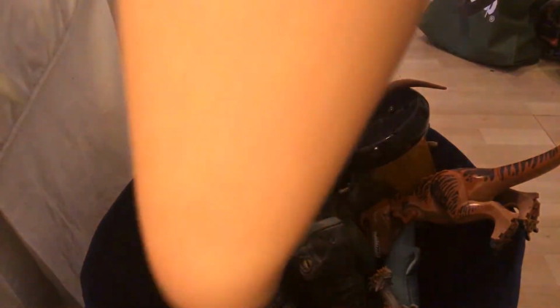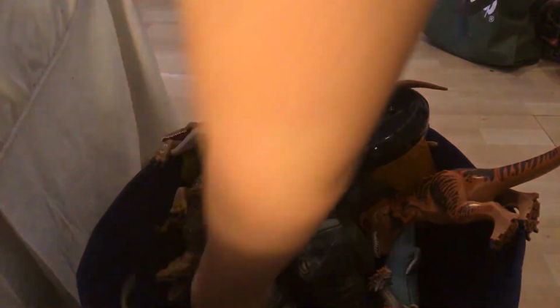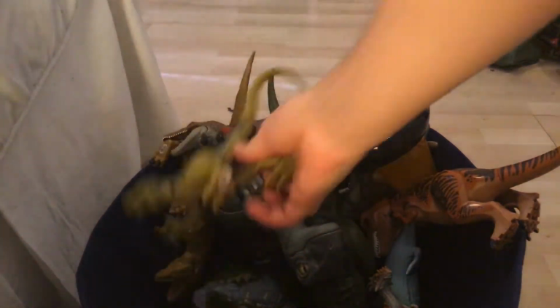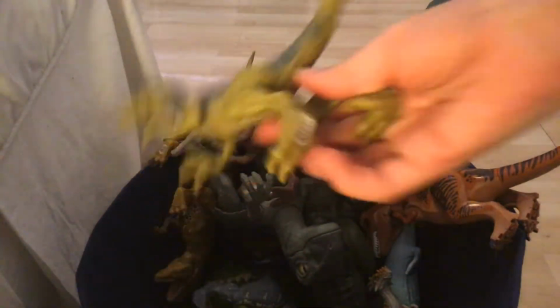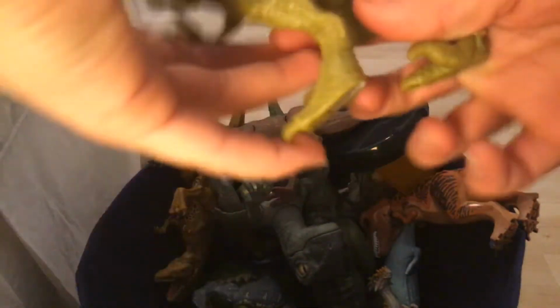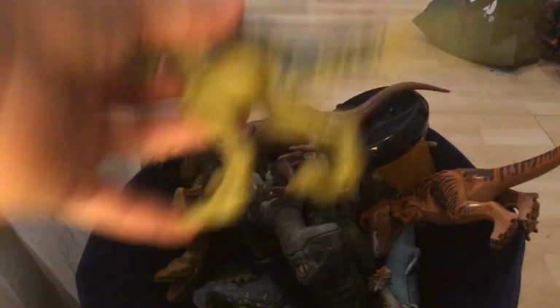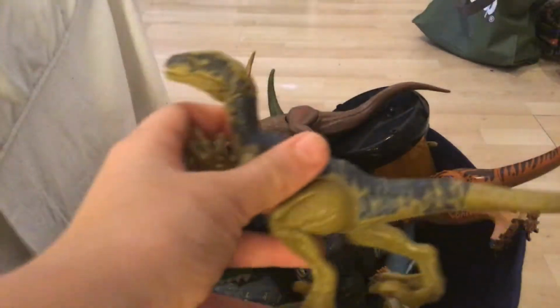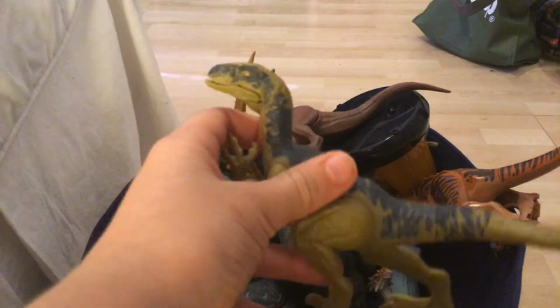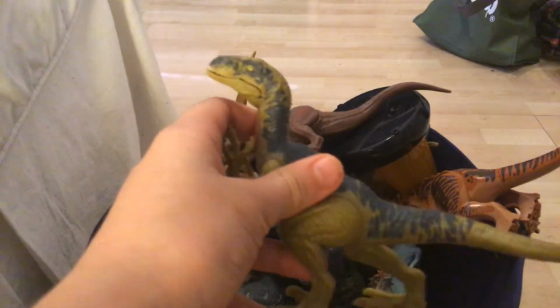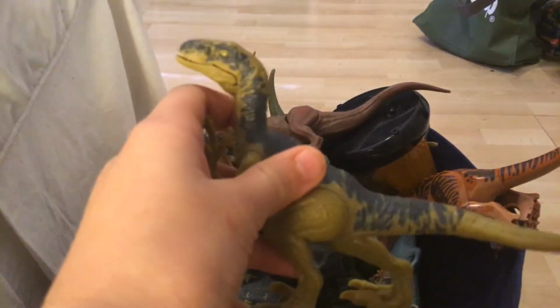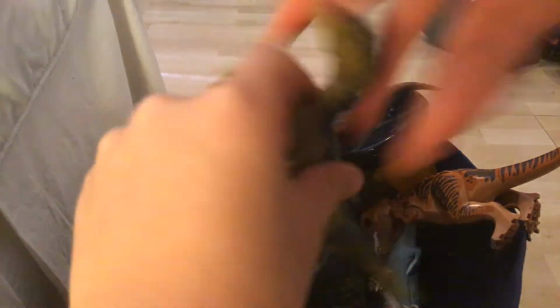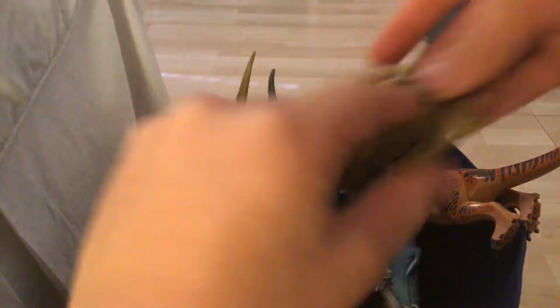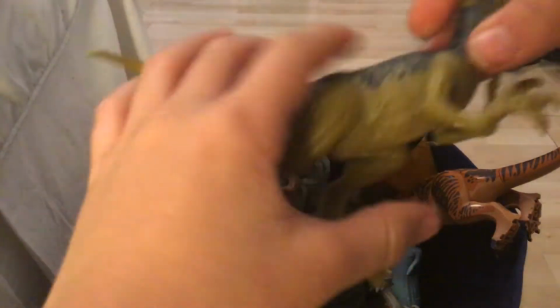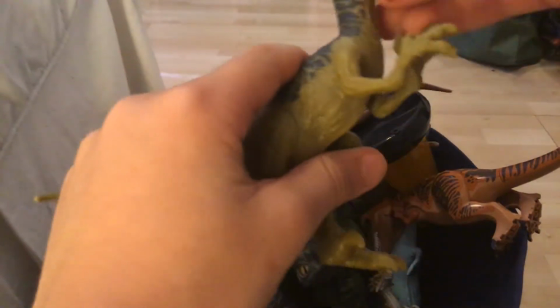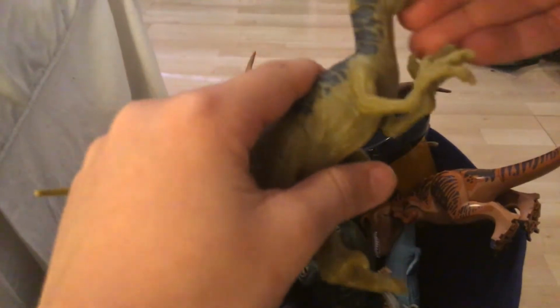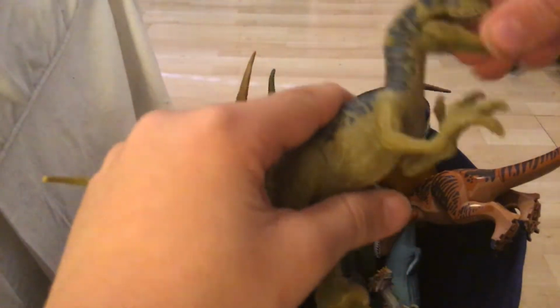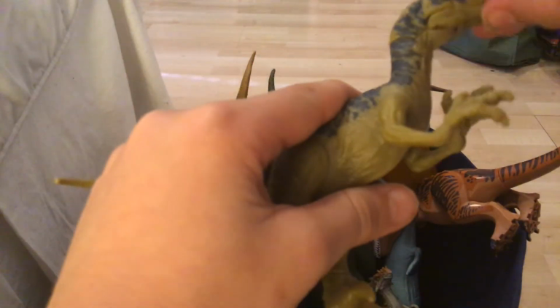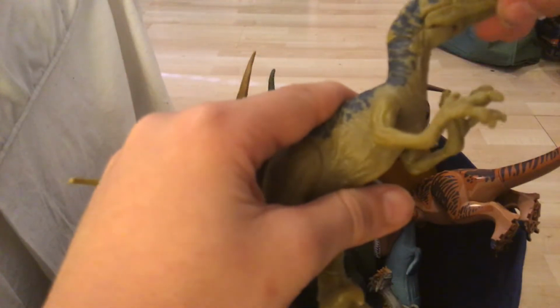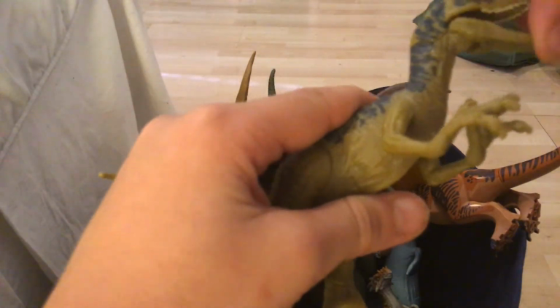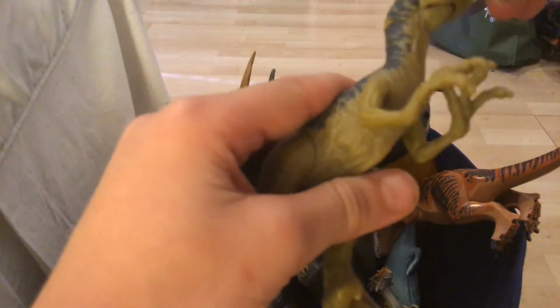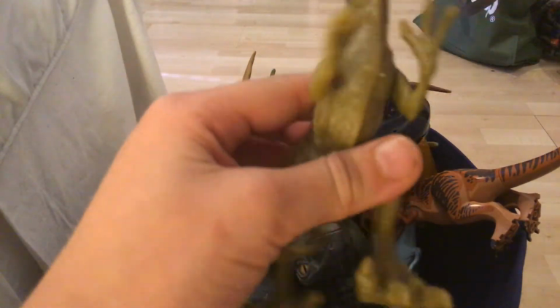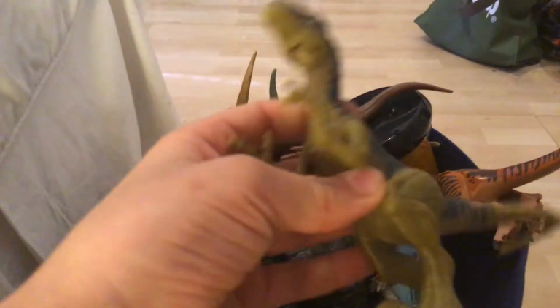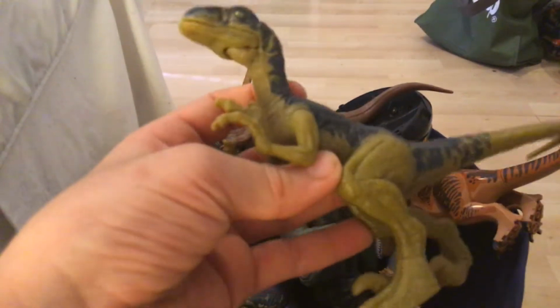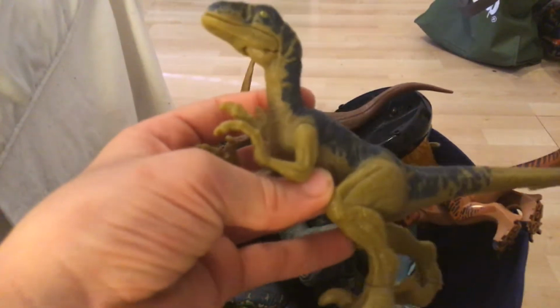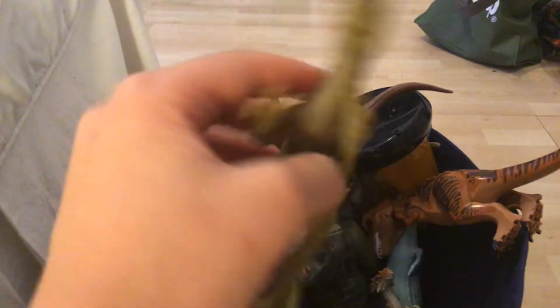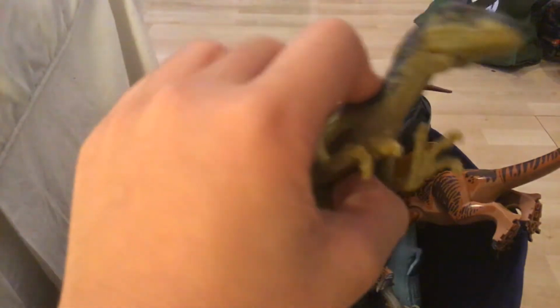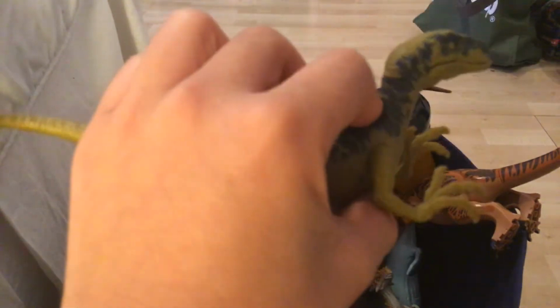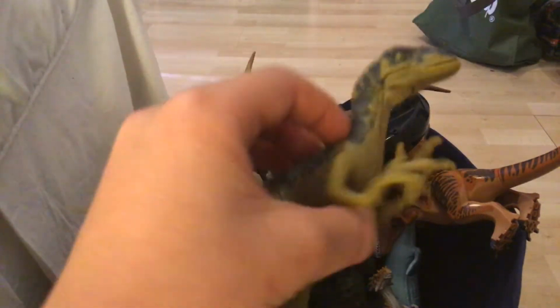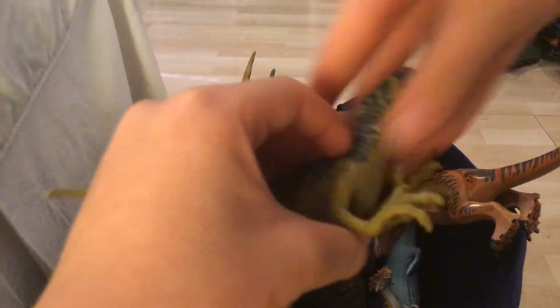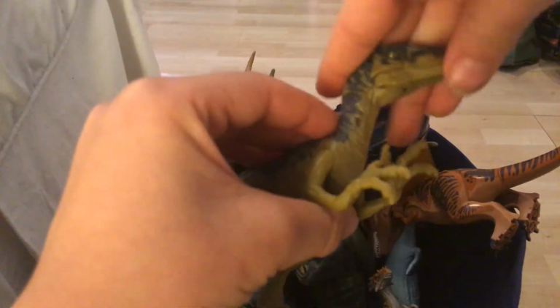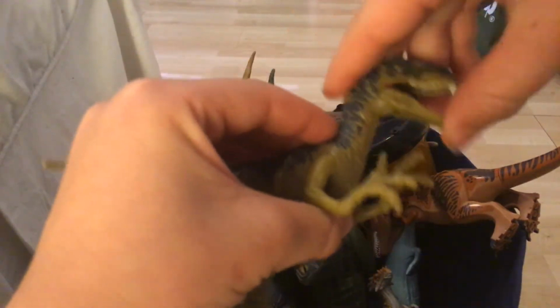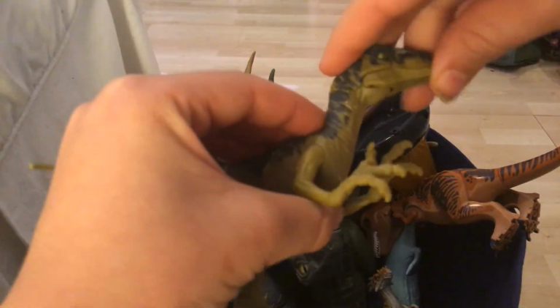Next we have a Velociraptor. I'm not really sure which one this is — I'm guessing this might be Charlie. Mouth can open, really cool.